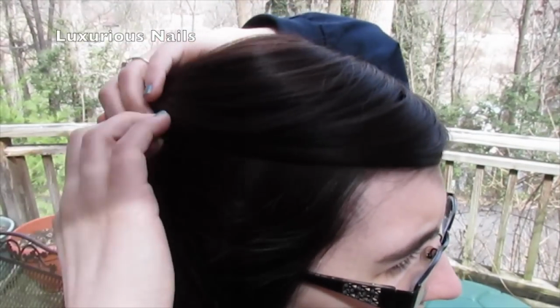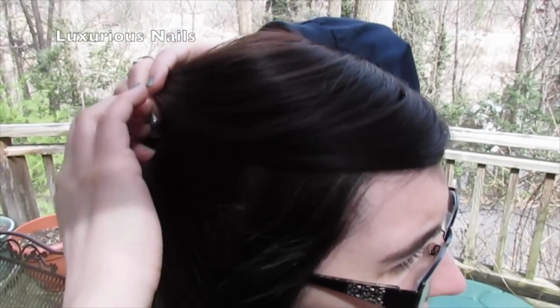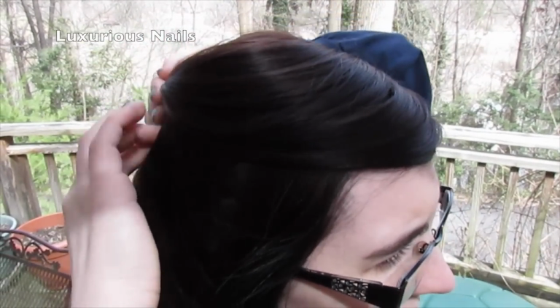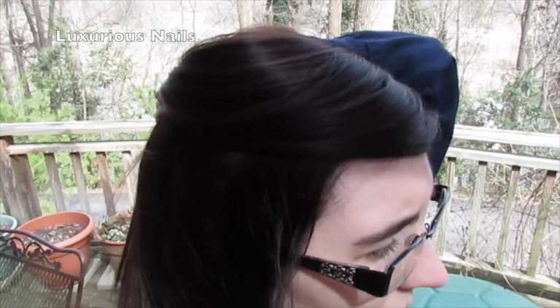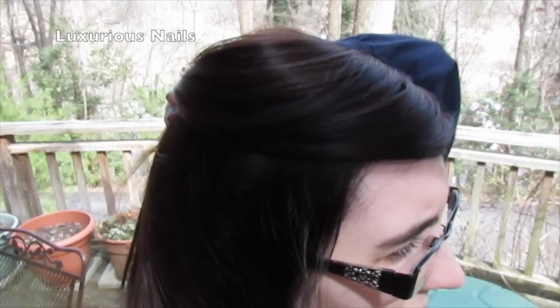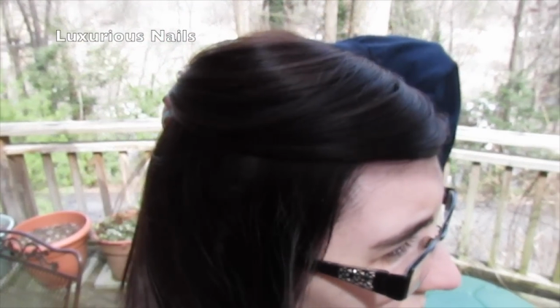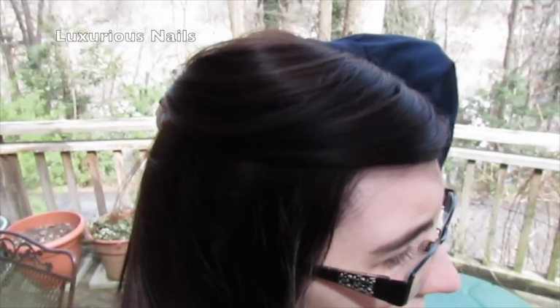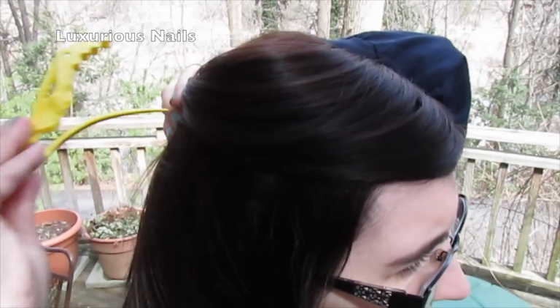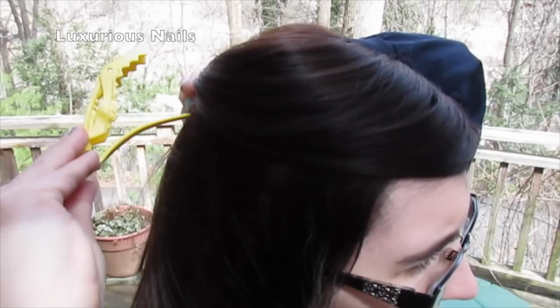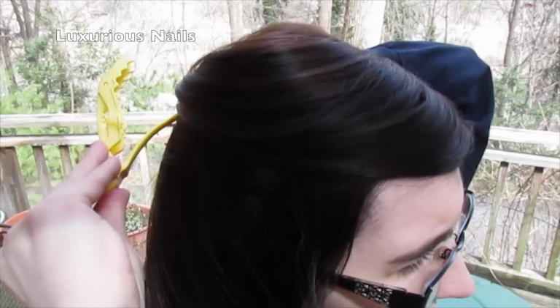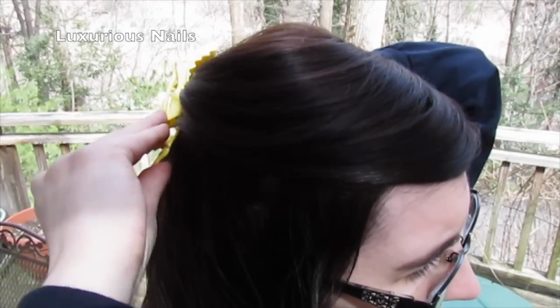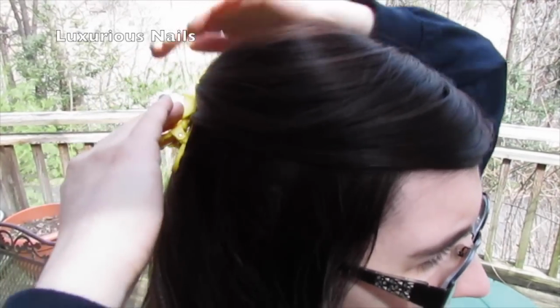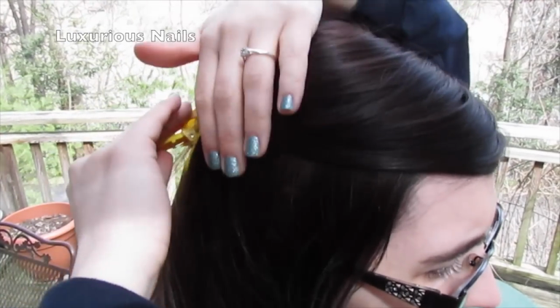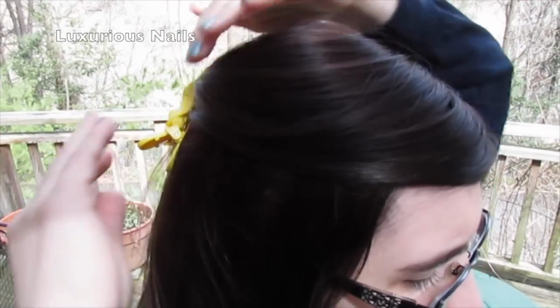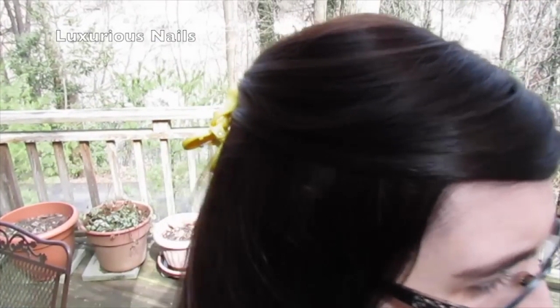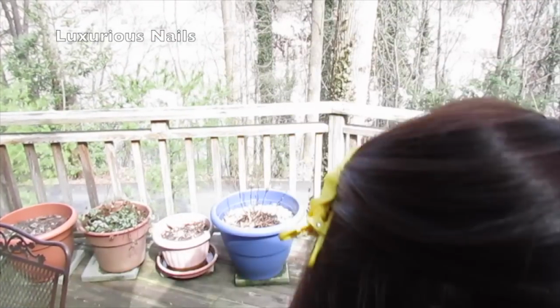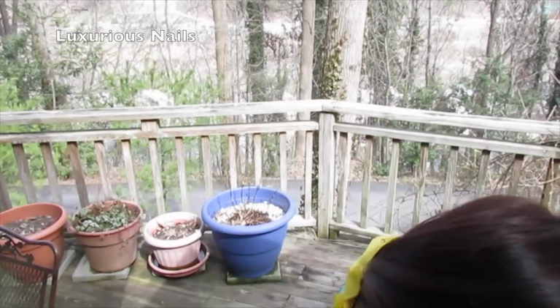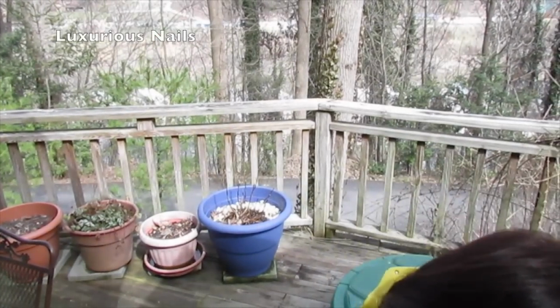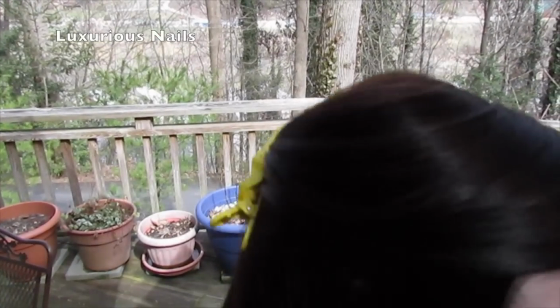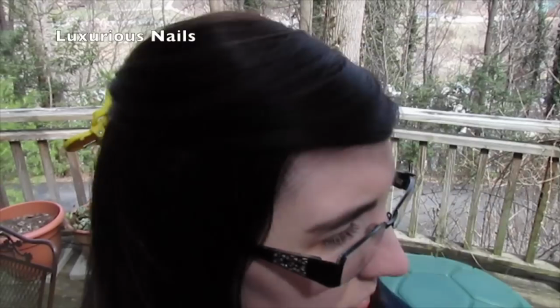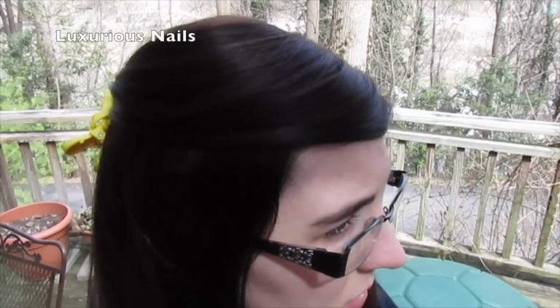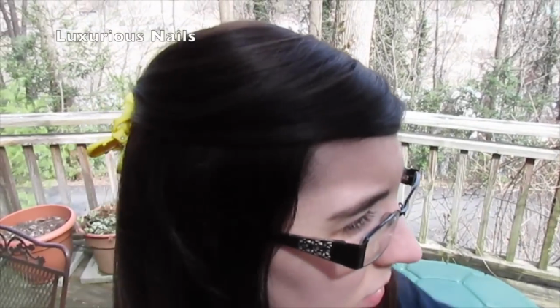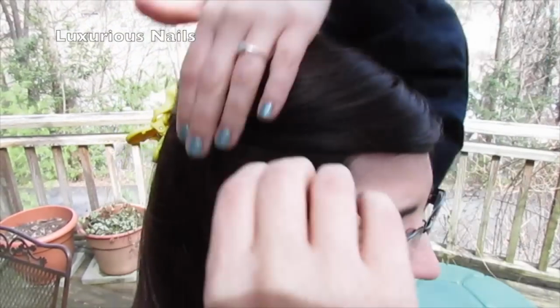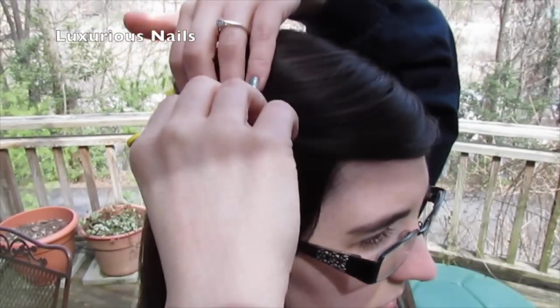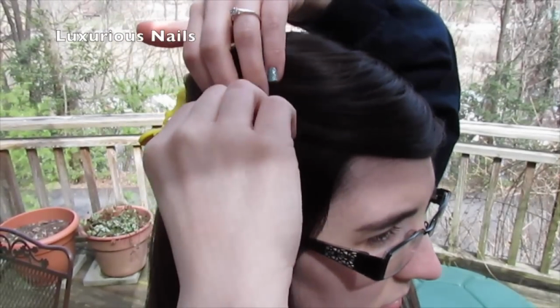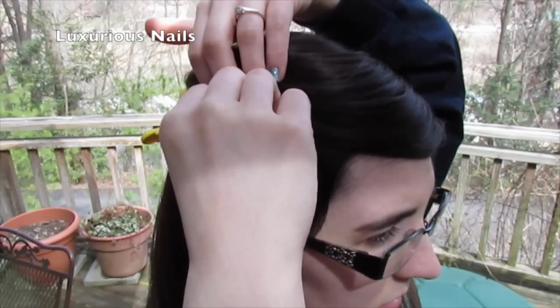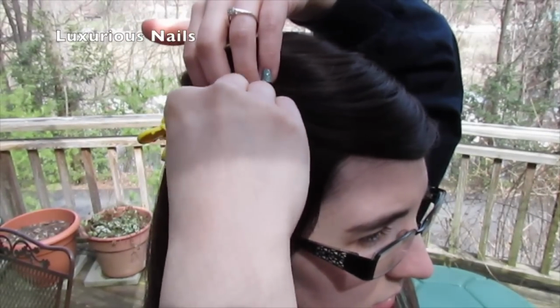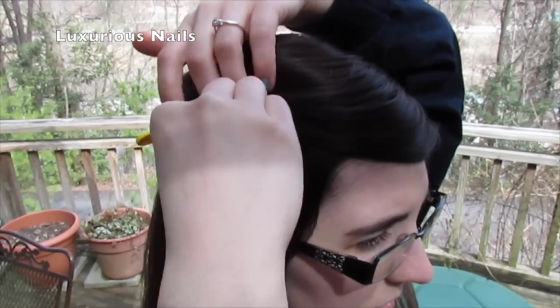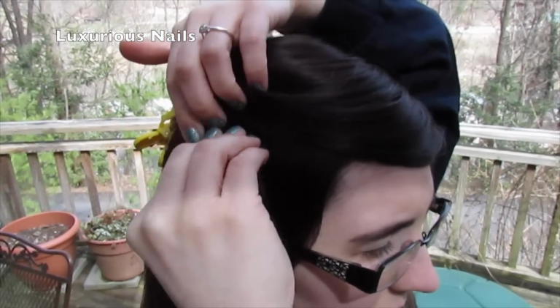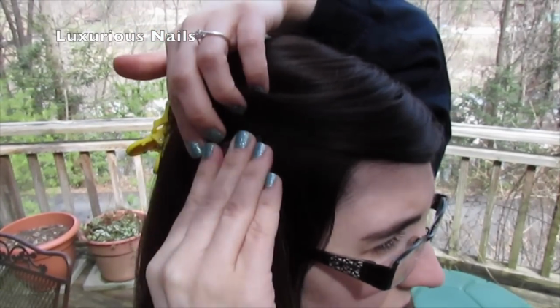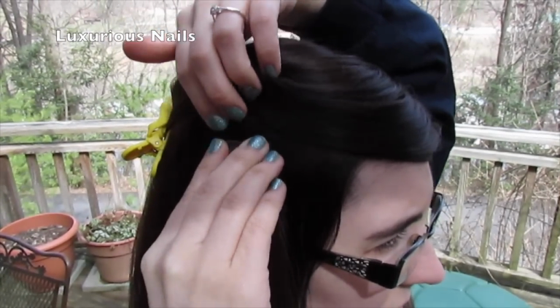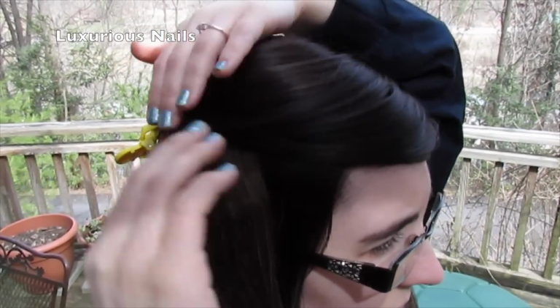These extensions do really well blending in with your natural hair, especially if you get the correct color. The package actually comes with a test color to make sure it is the correct color. If not, you can always send it back.